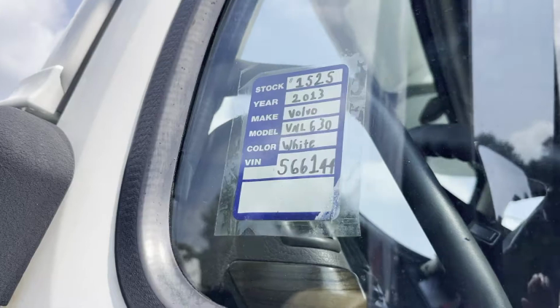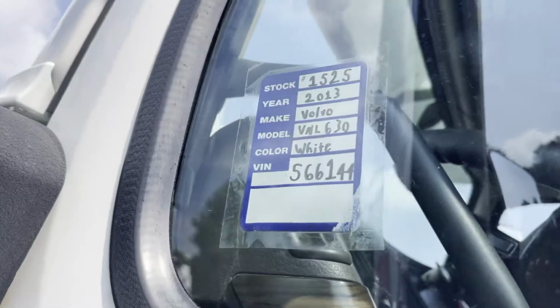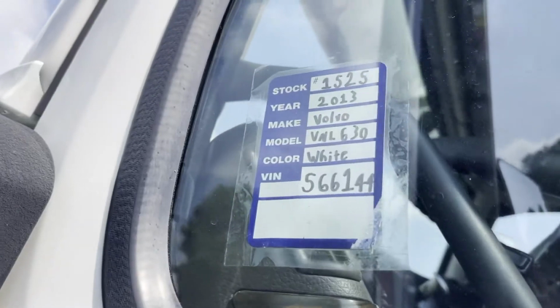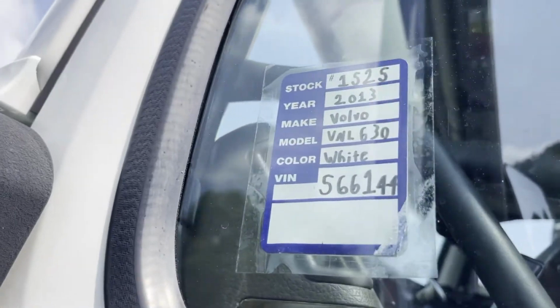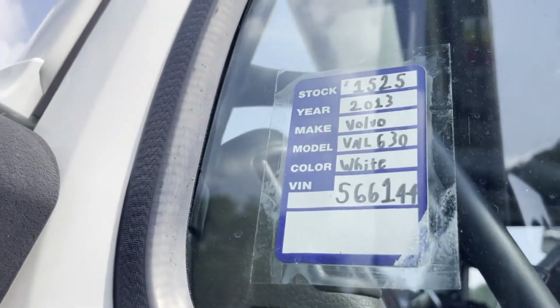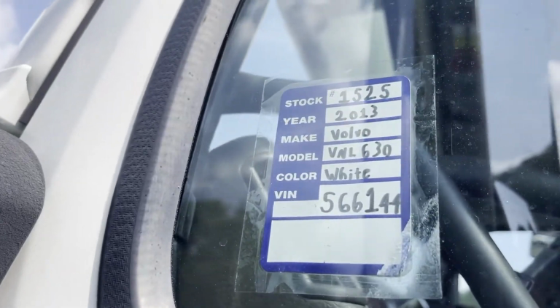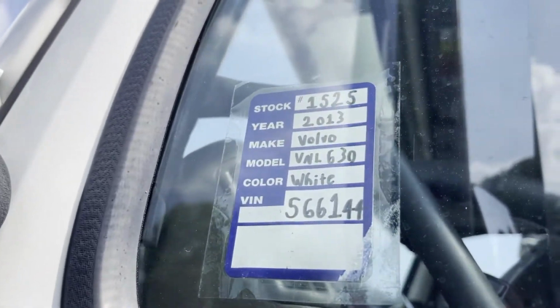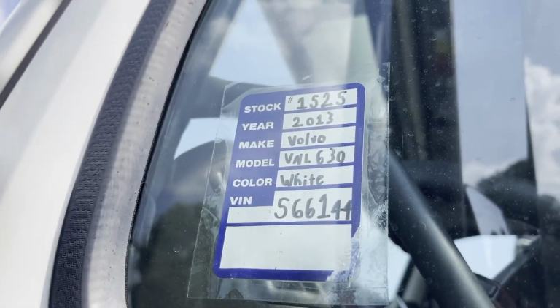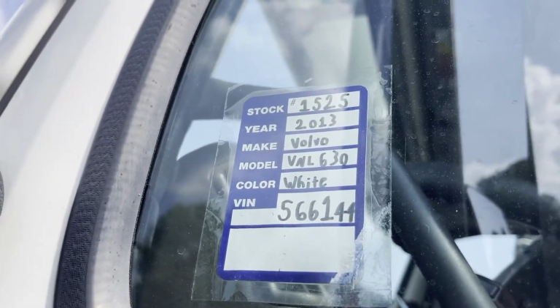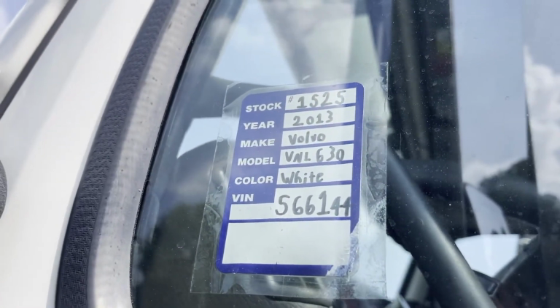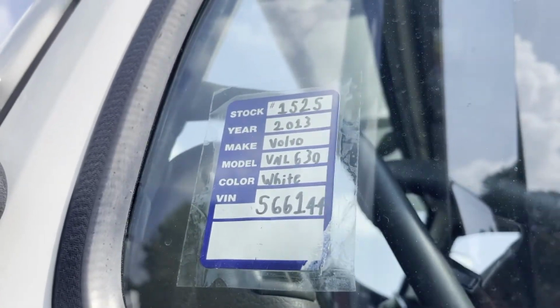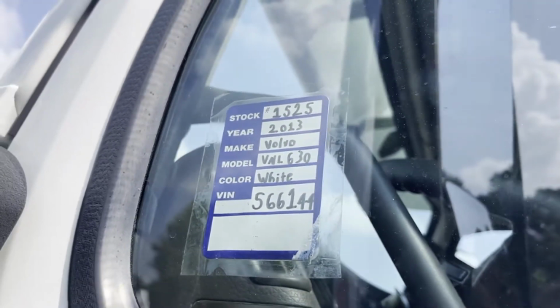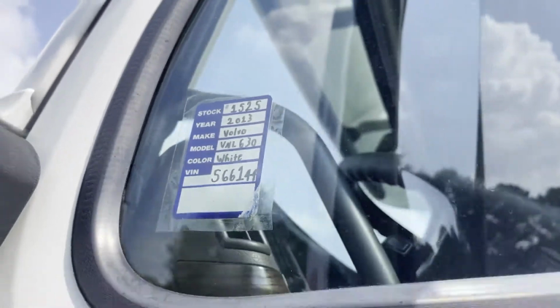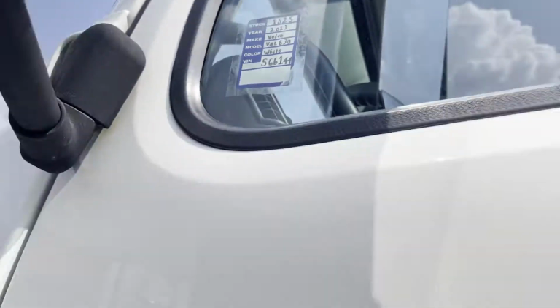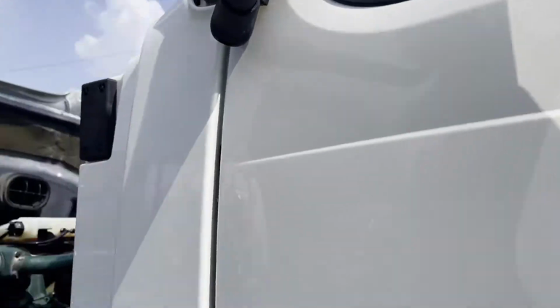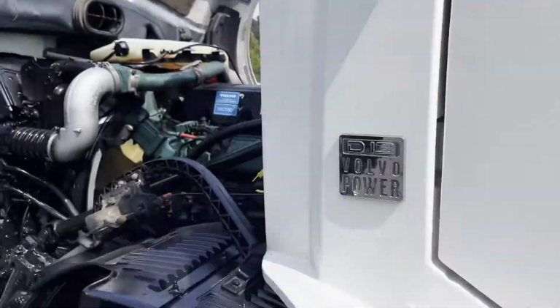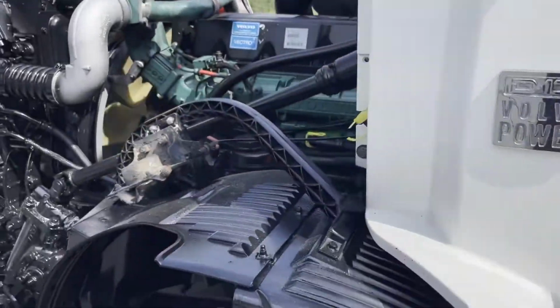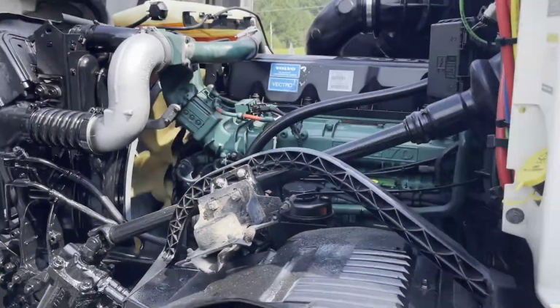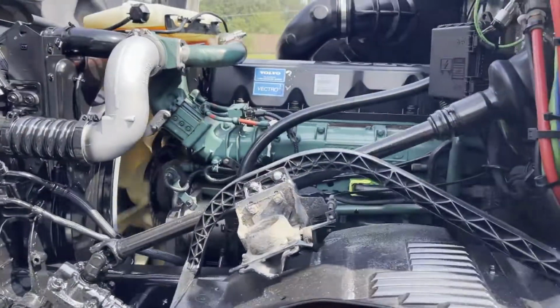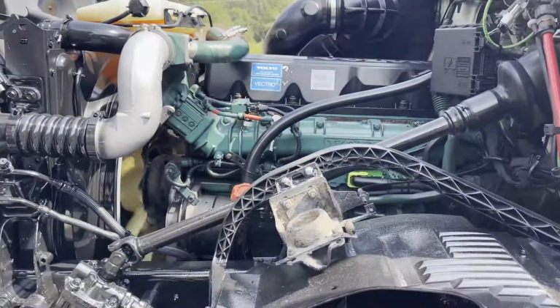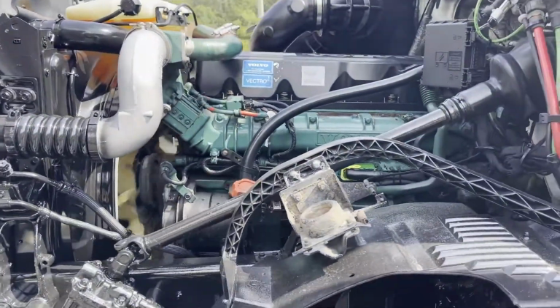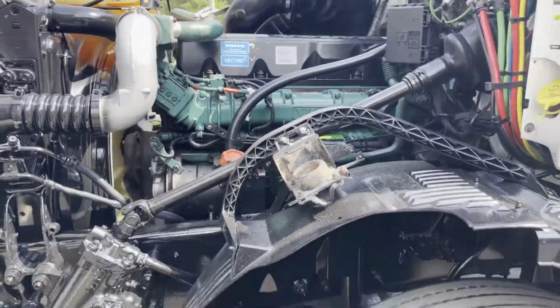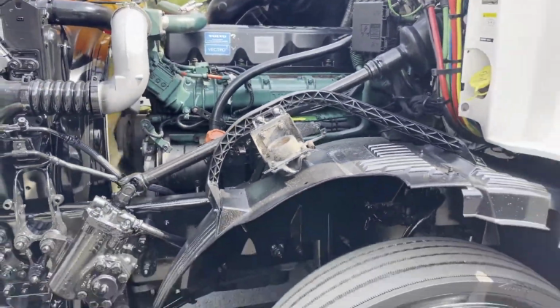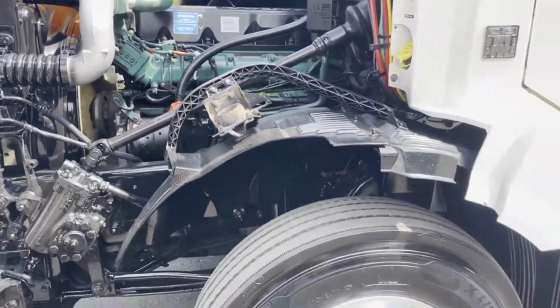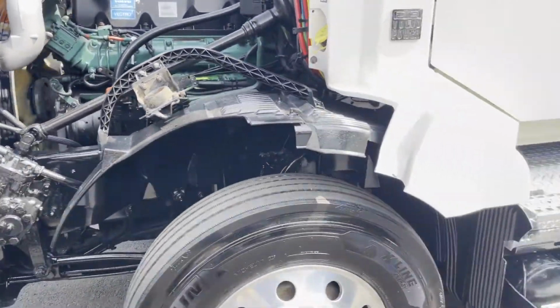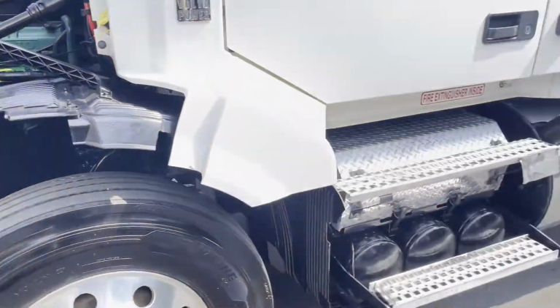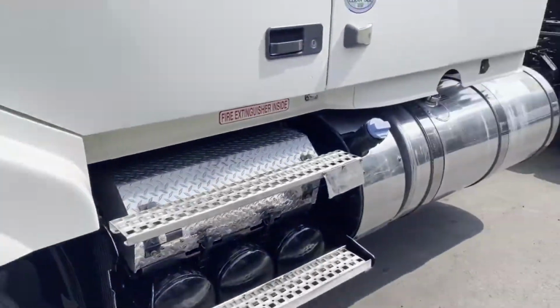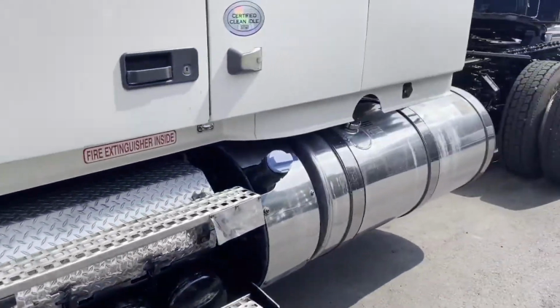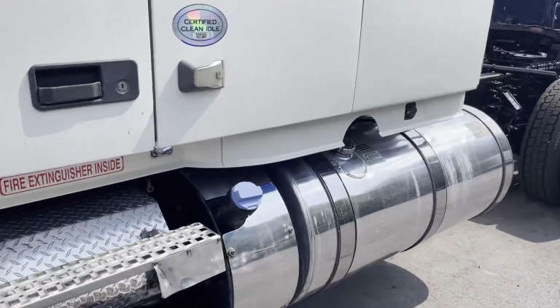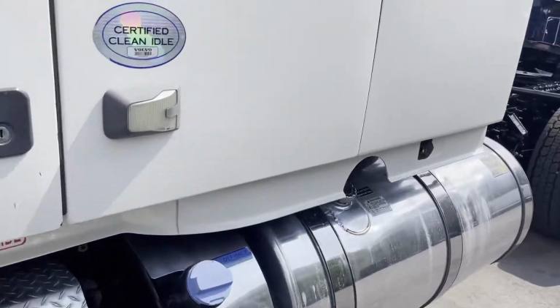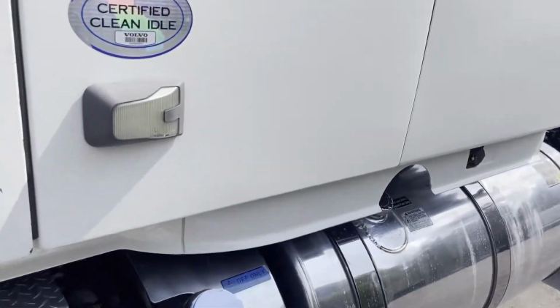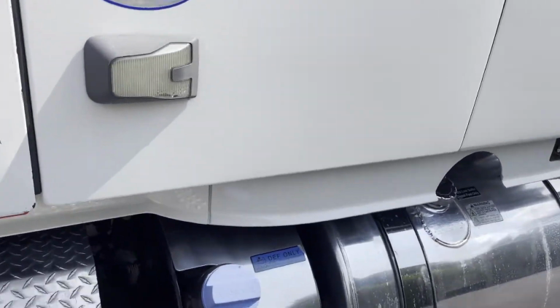What's up guys? We're looking at 1525 here, a 2013 VNL 630. It's got your Volvo D13 in it. Running good, no check engine lights, cold AC.